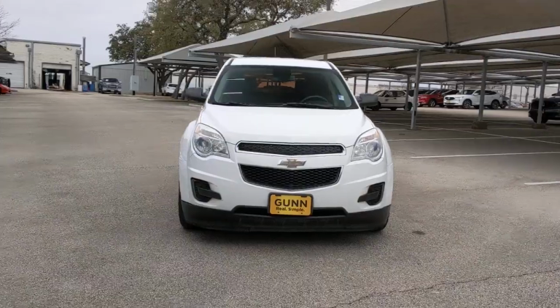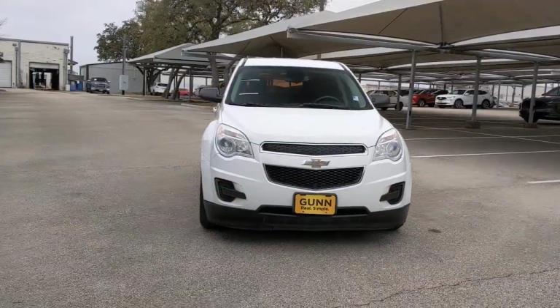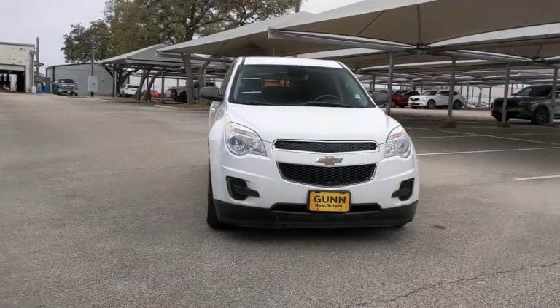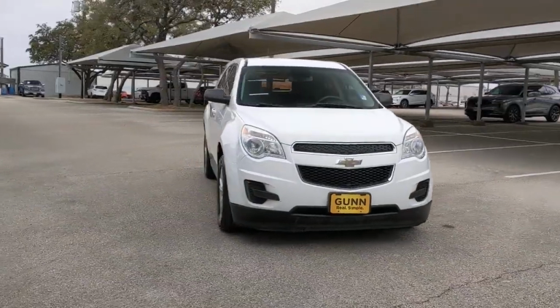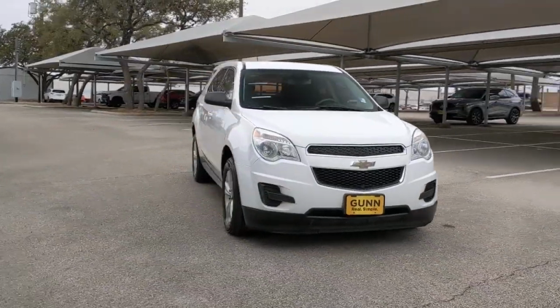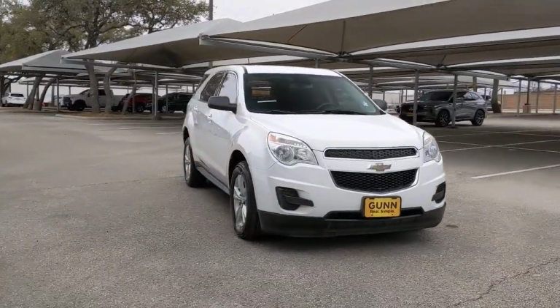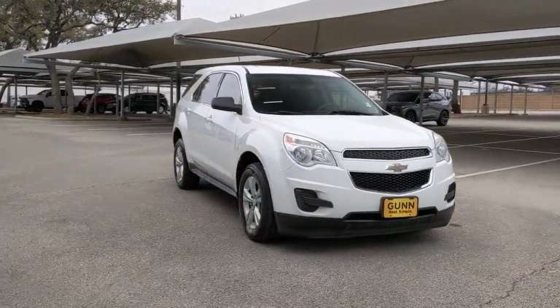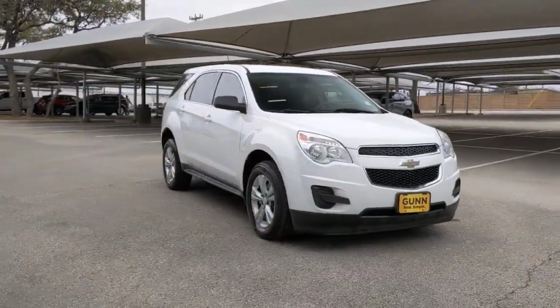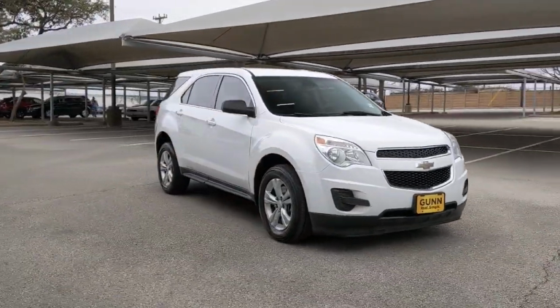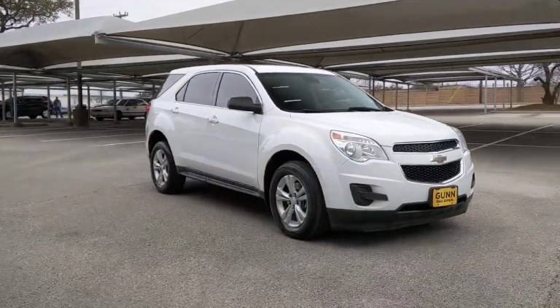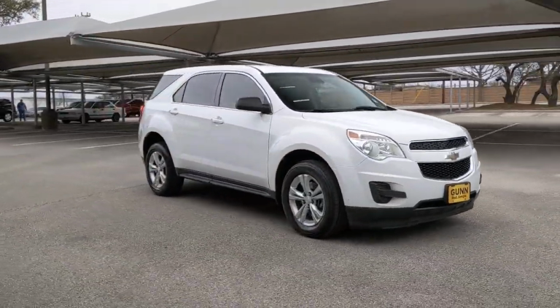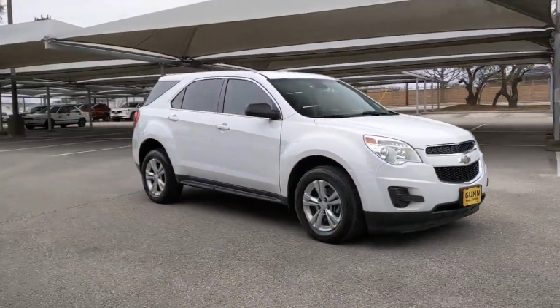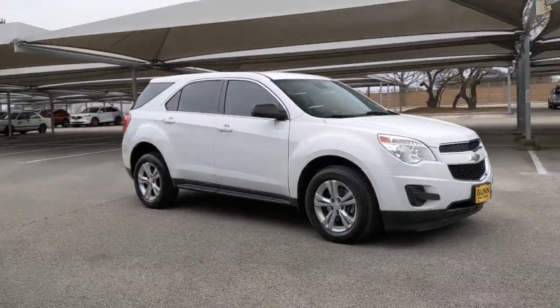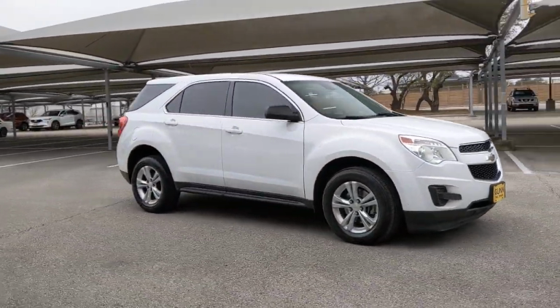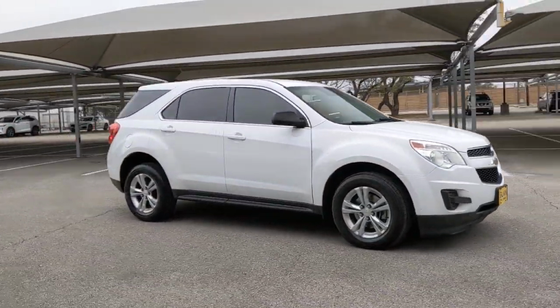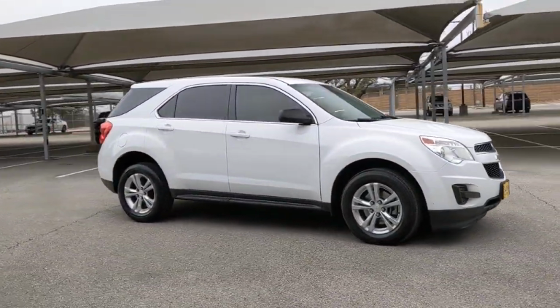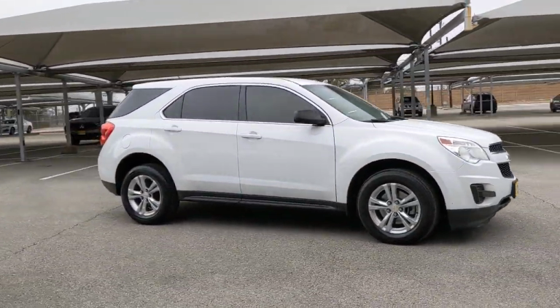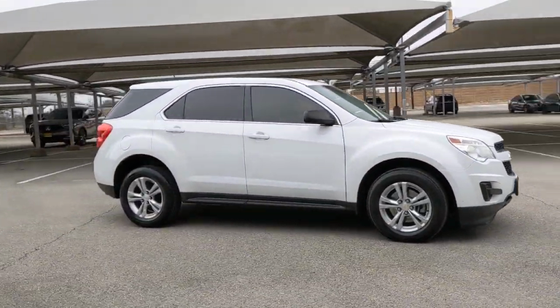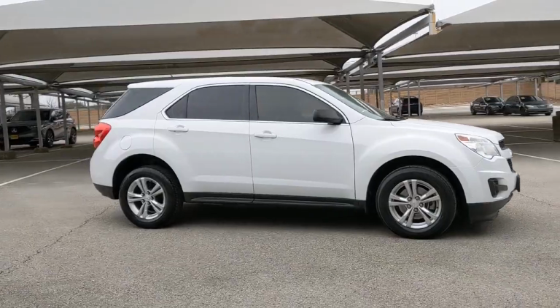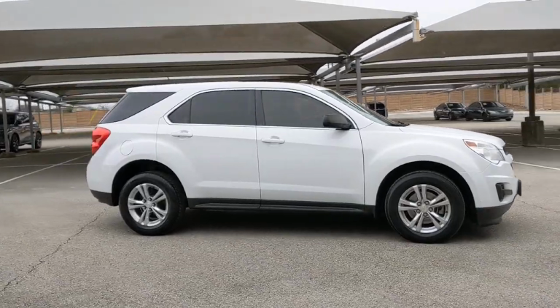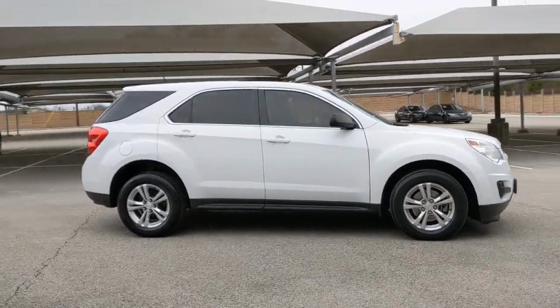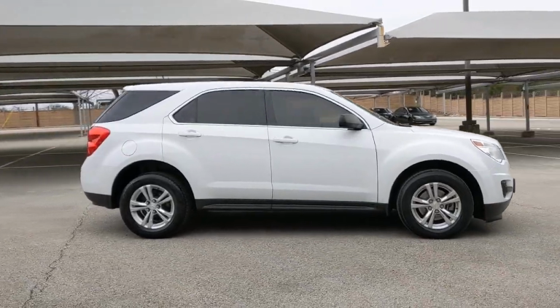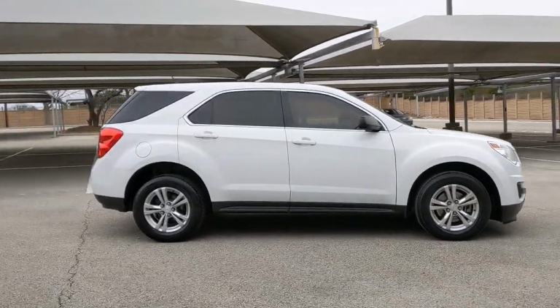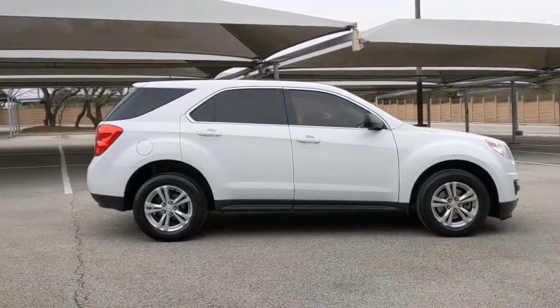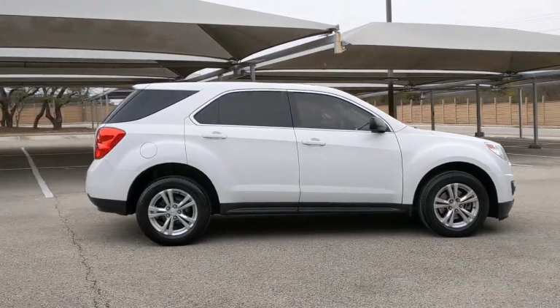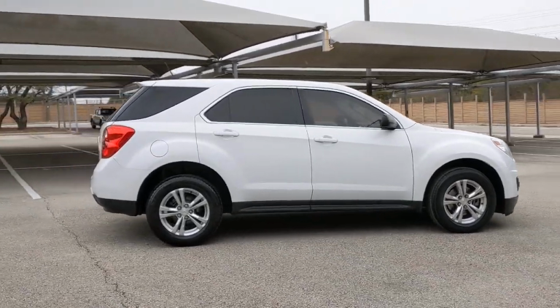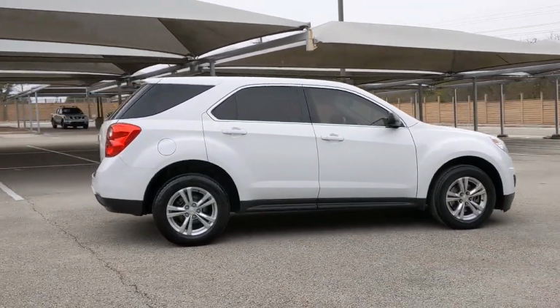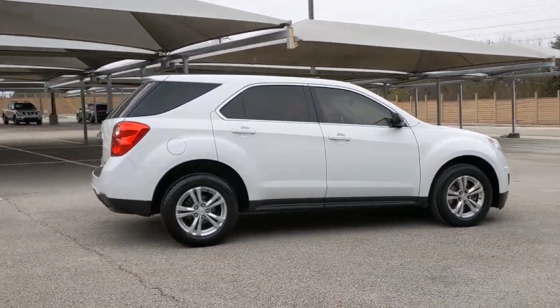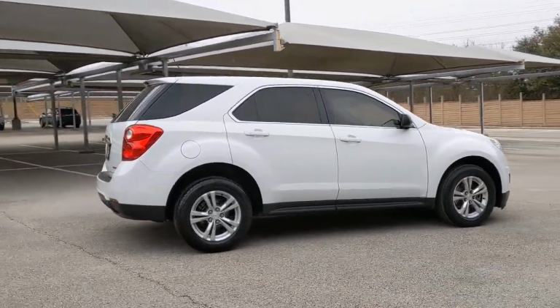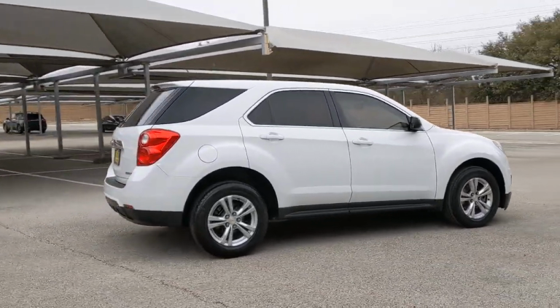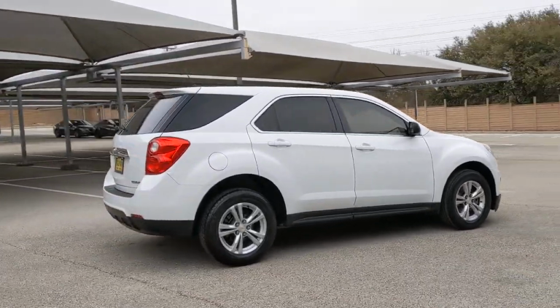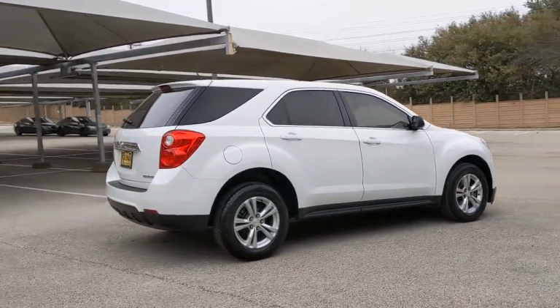Picture yourself in the 2013 Chevrolet Equinox. With less than 100,000 miles on the odometer, this vehicle provides excellent value.